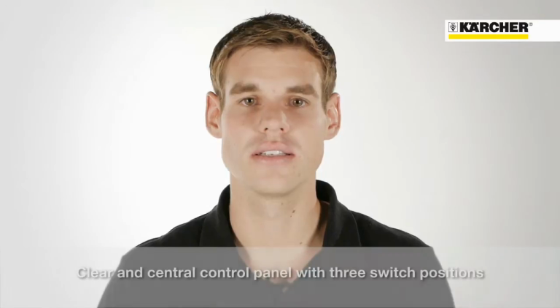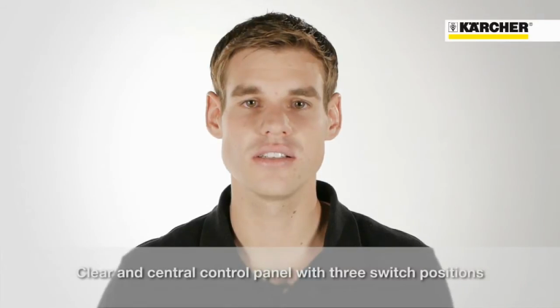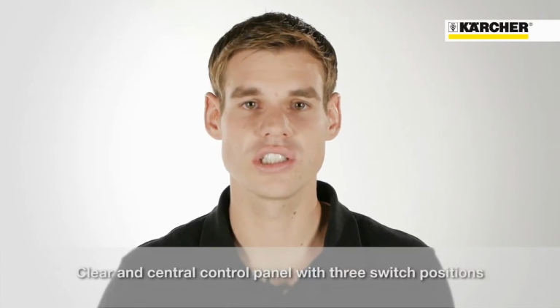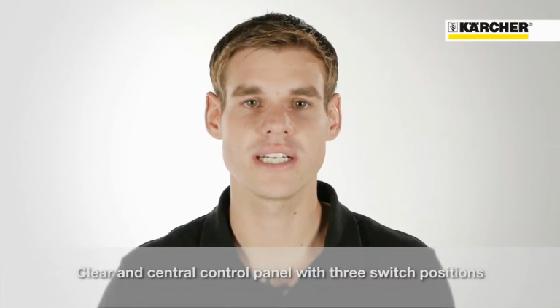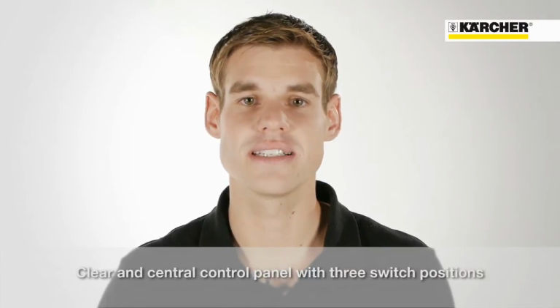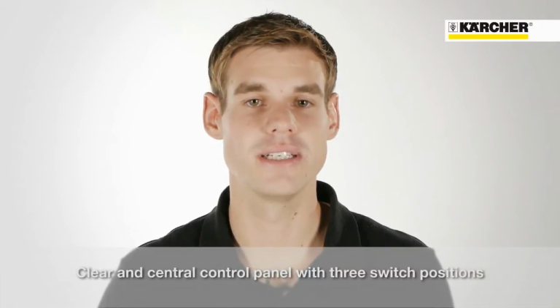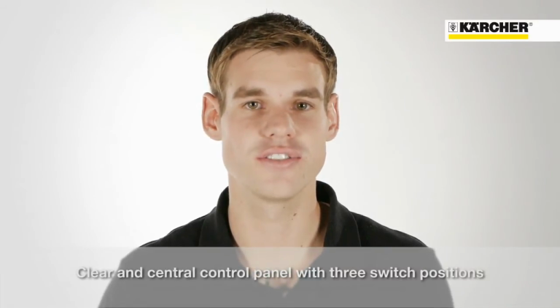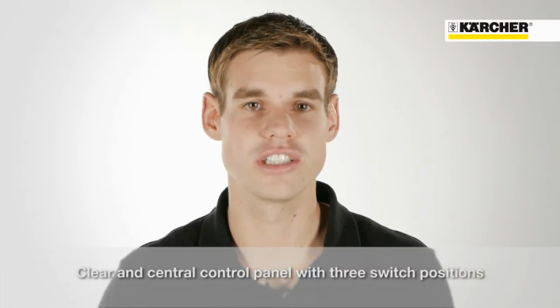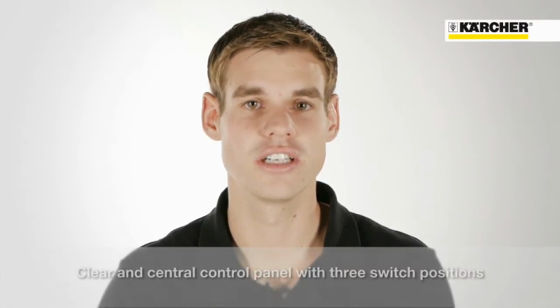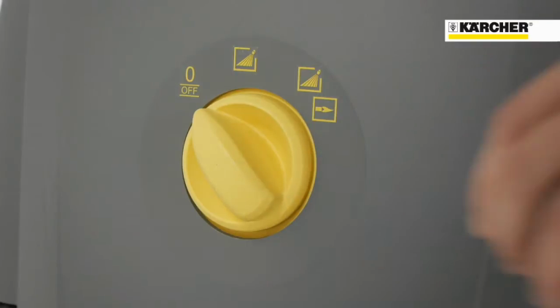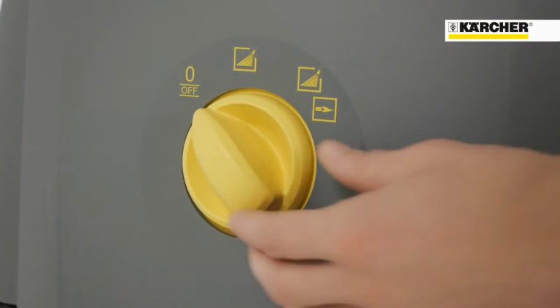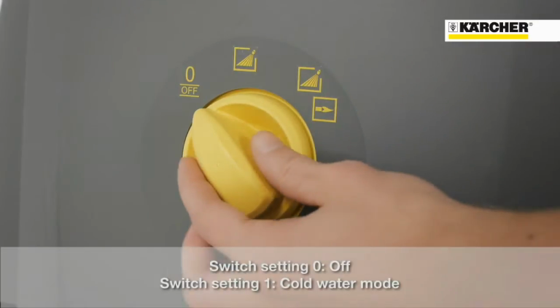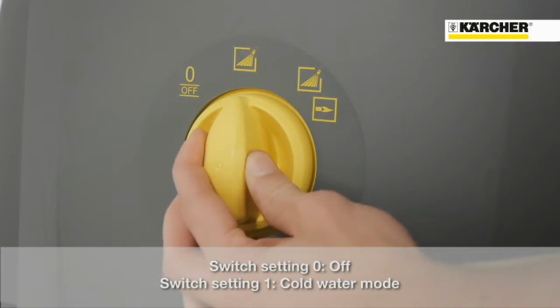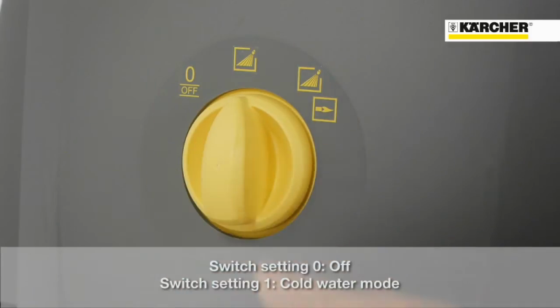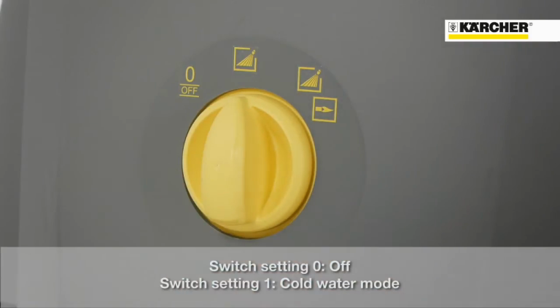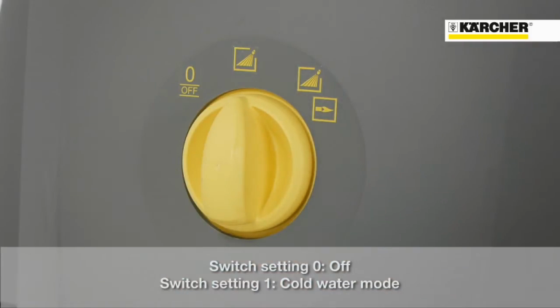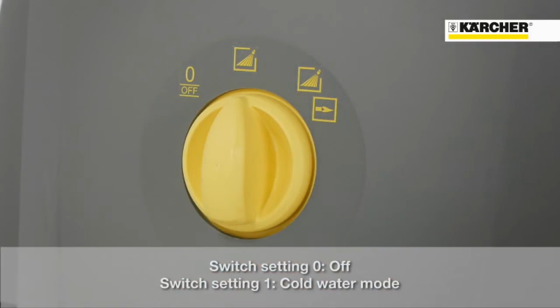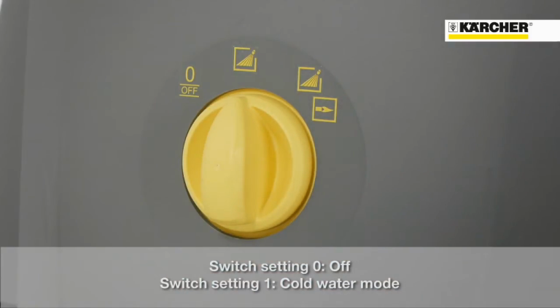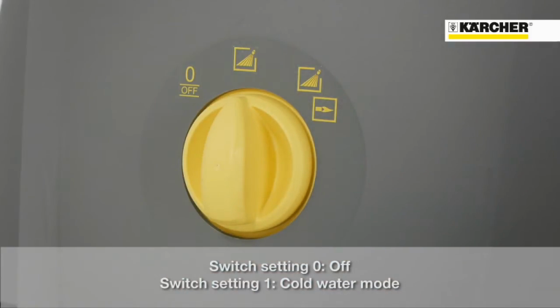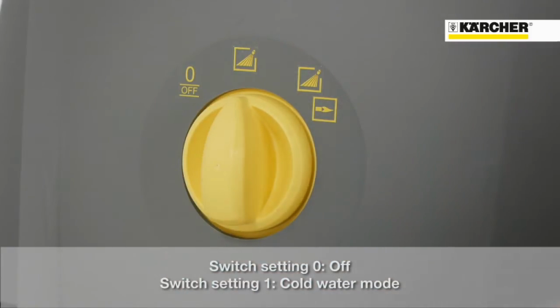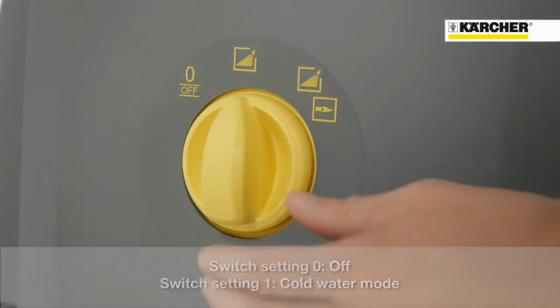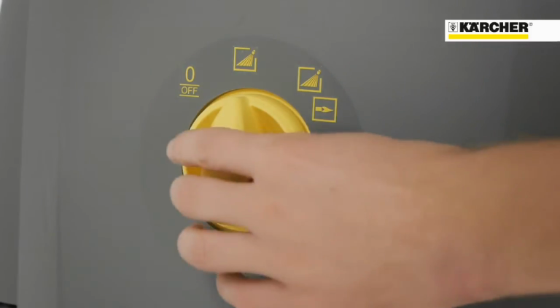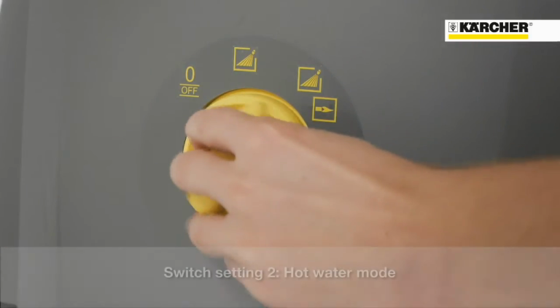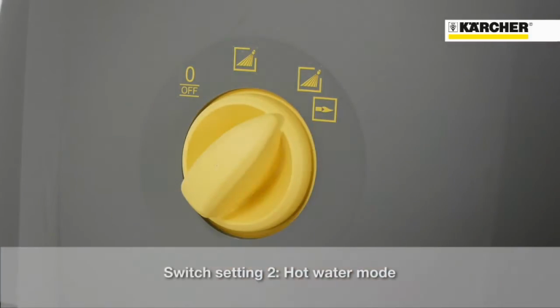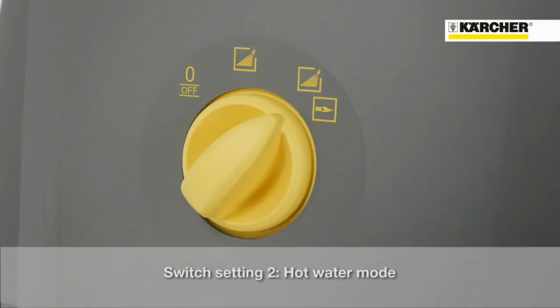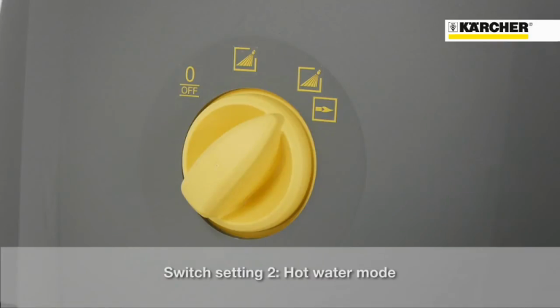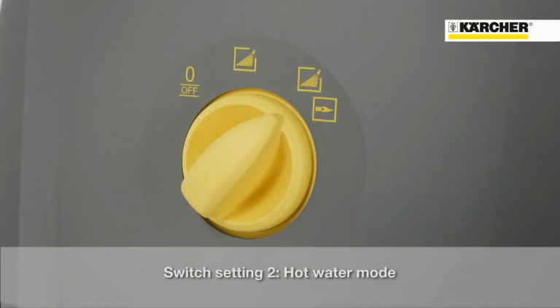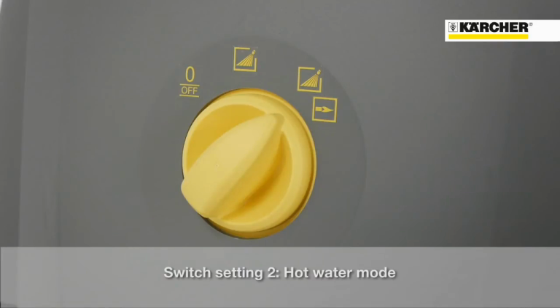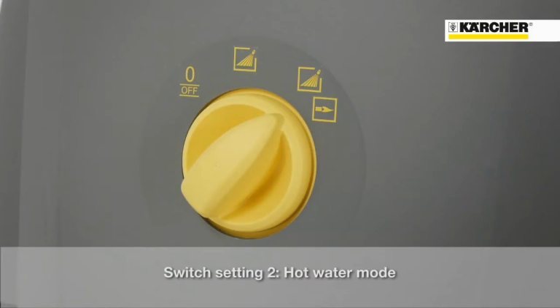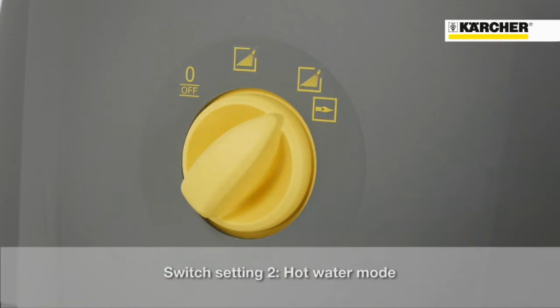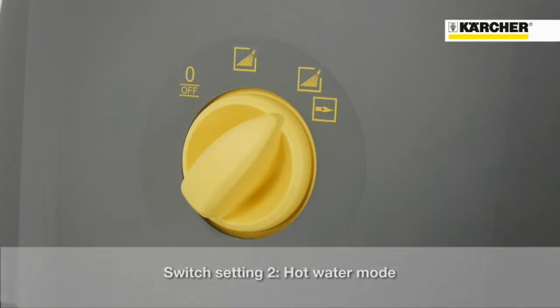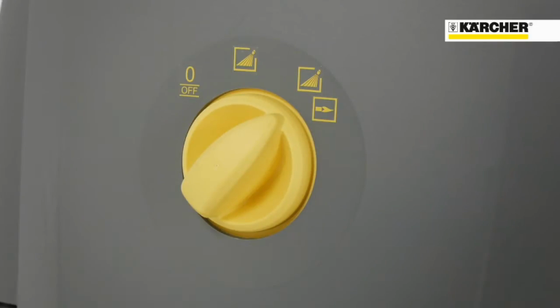The single switch characterizes the simplicity of the machine. One turn to the right and the machine is running in the cold water mode. Another turn to the right activates the burner and the machine is running in the hot water mode.